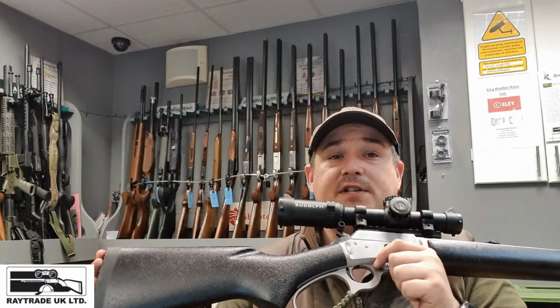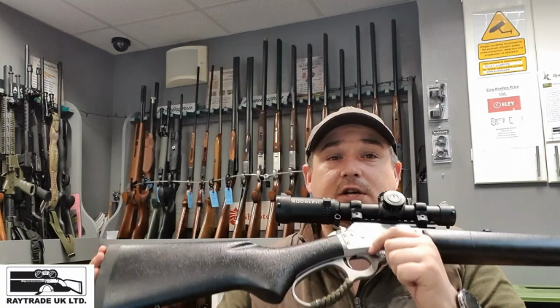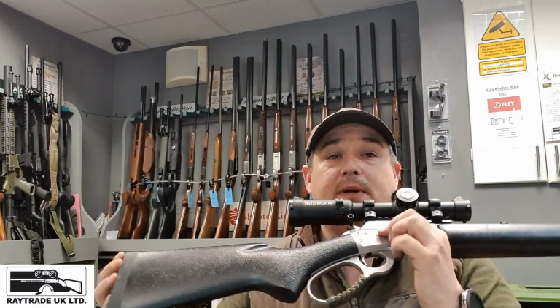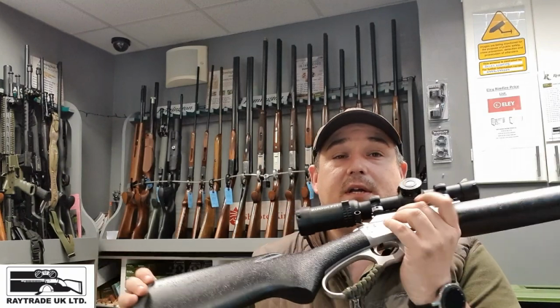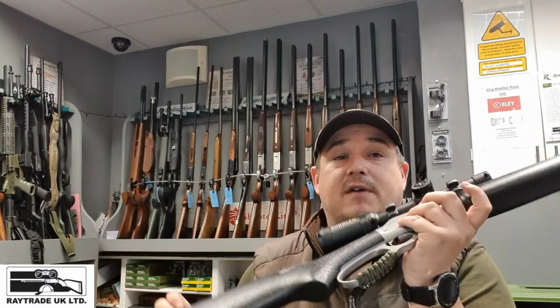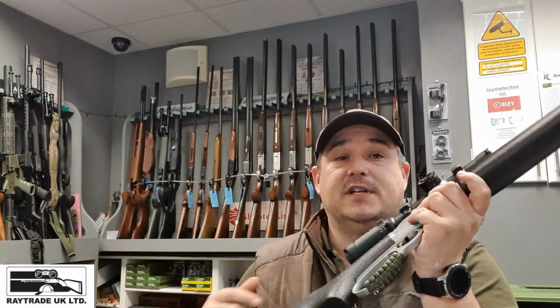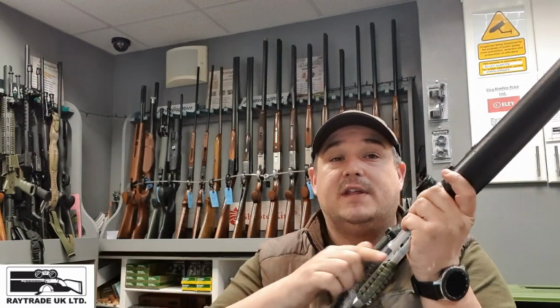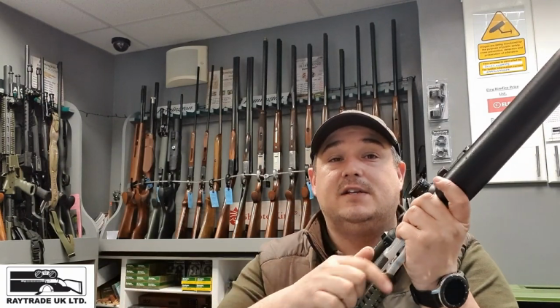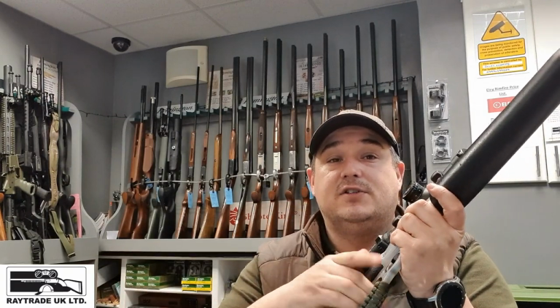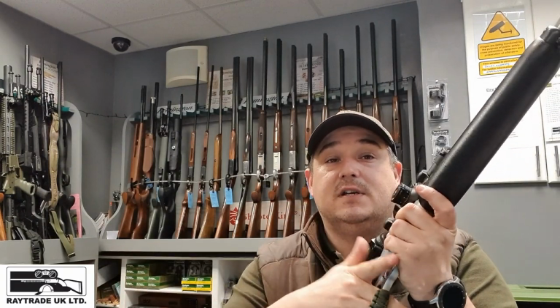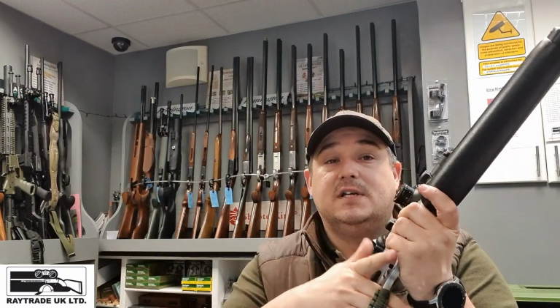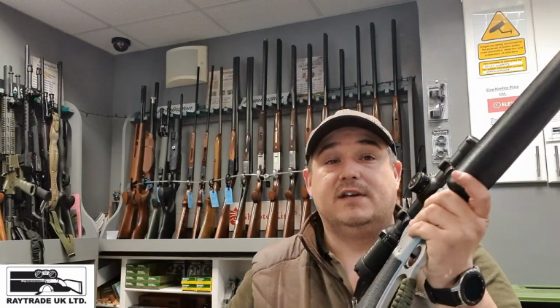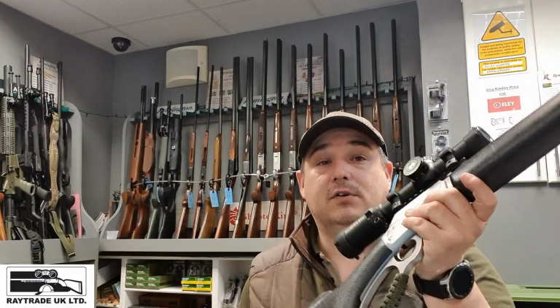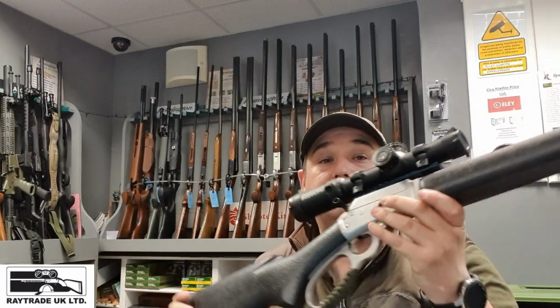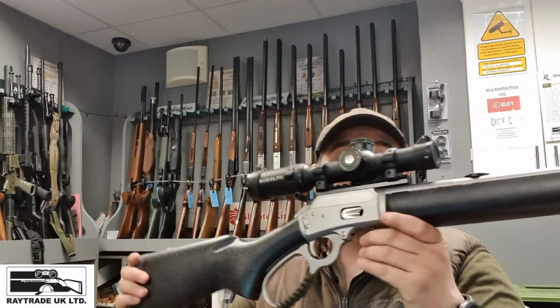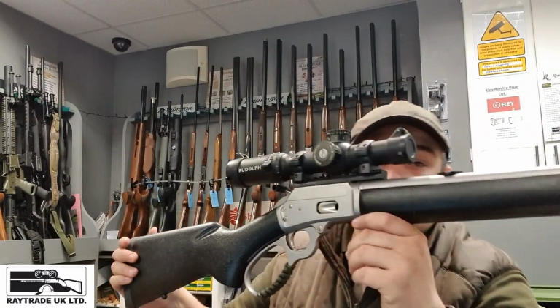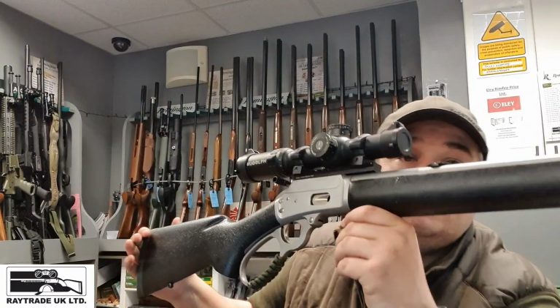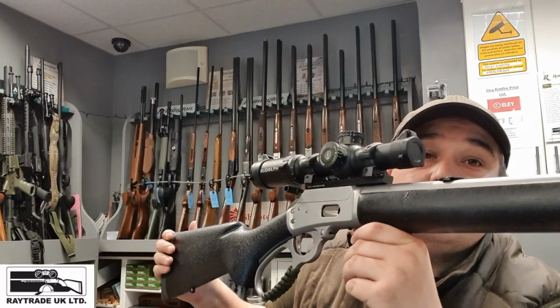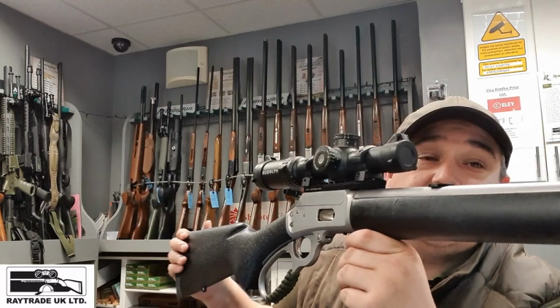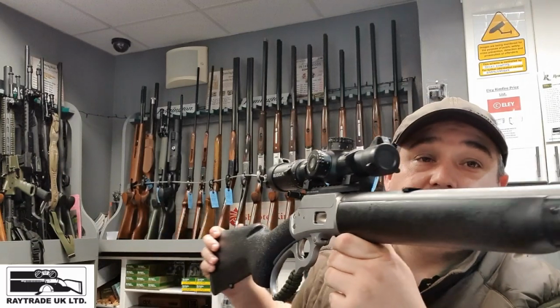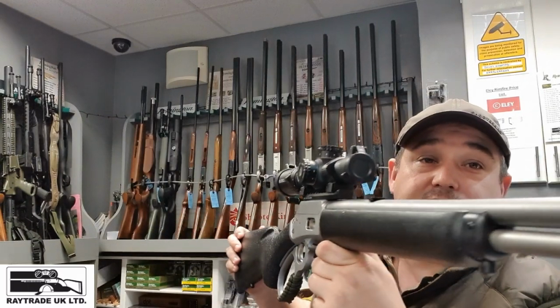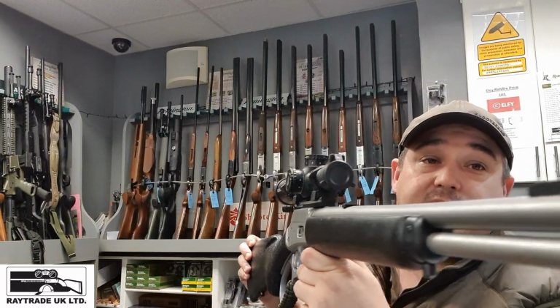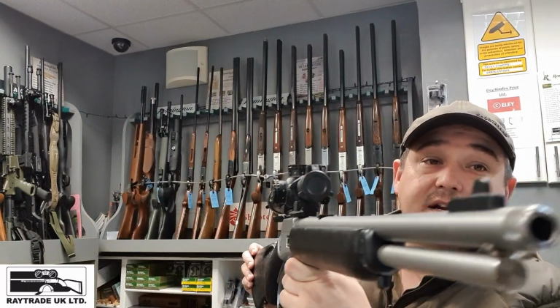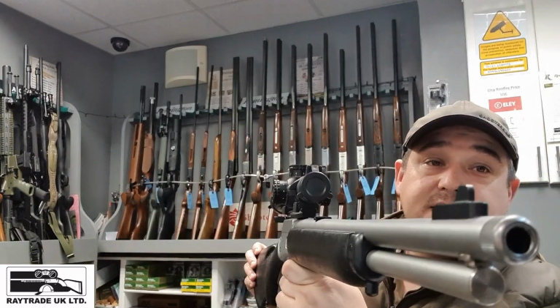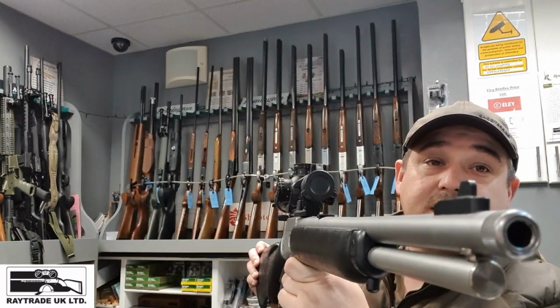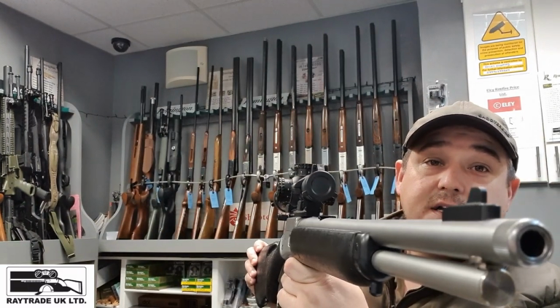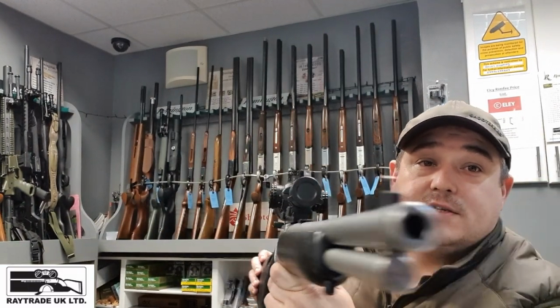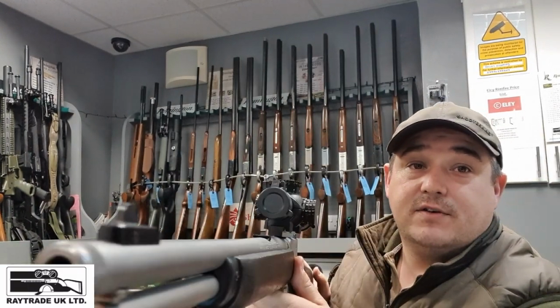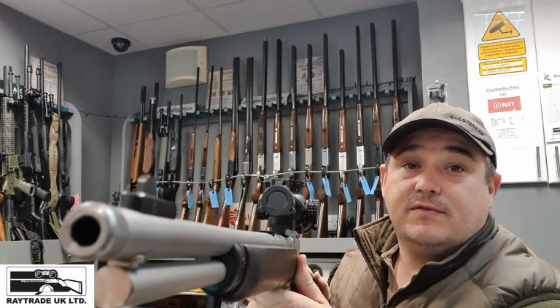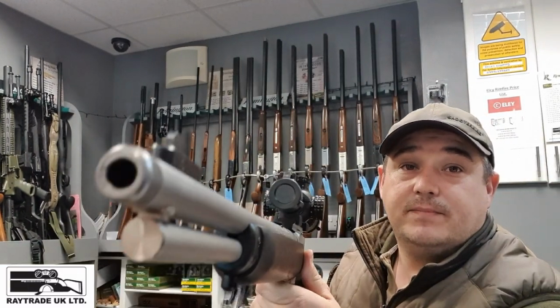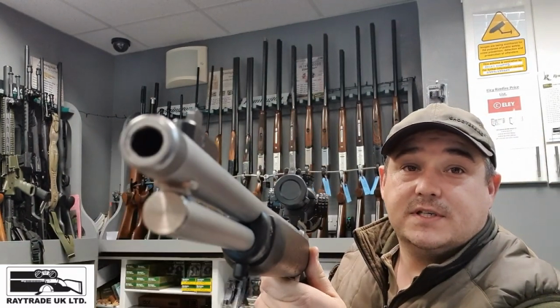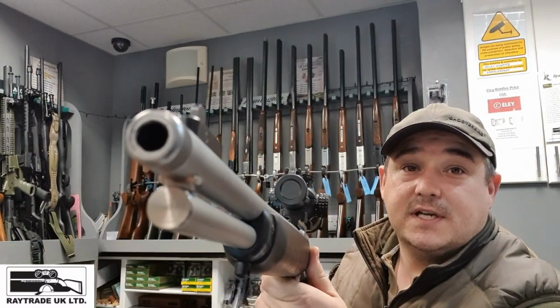There's an oversized loop on here just to save your knuckles. It's a really nice looking rifle as you can see.